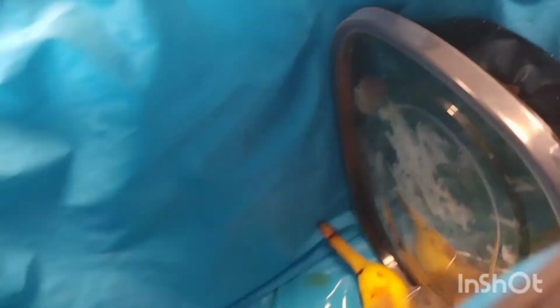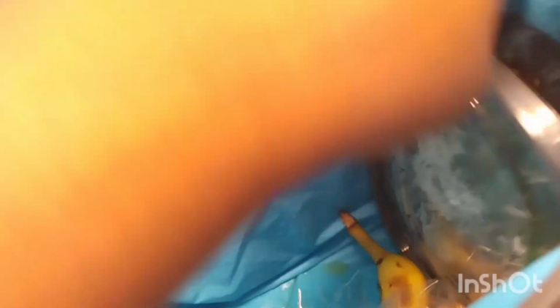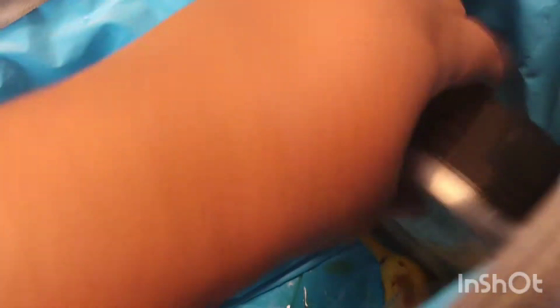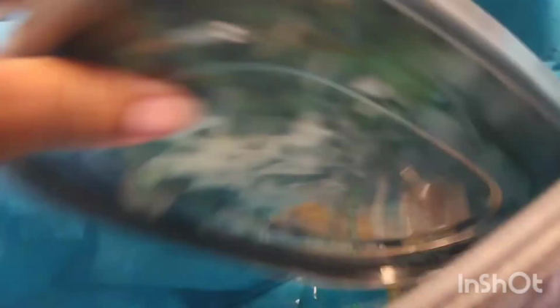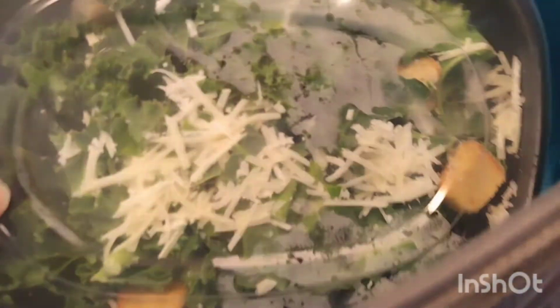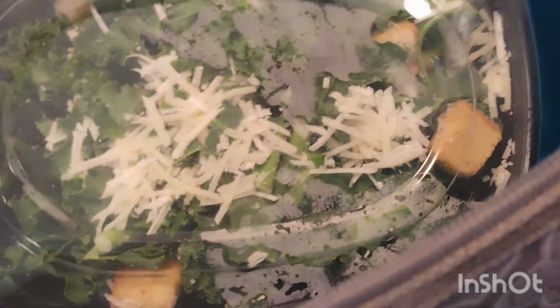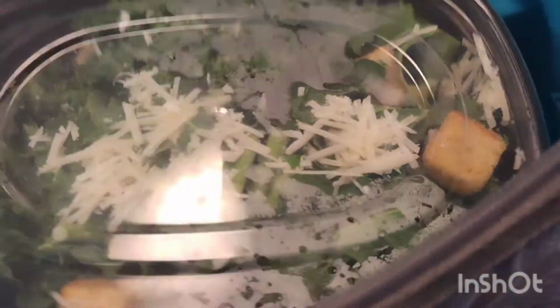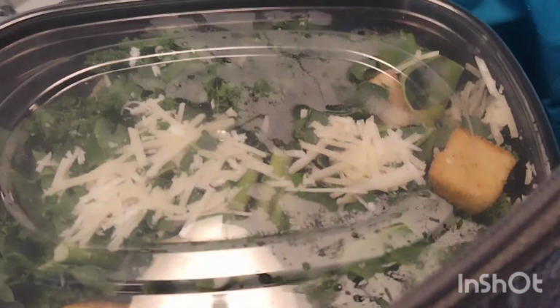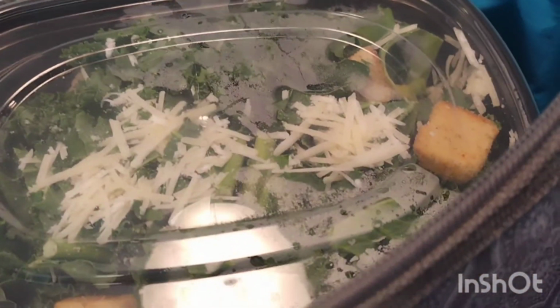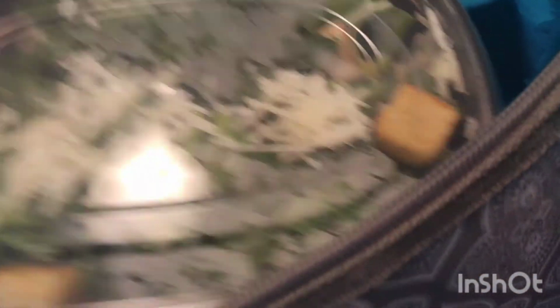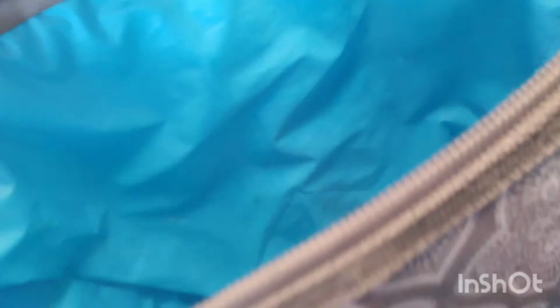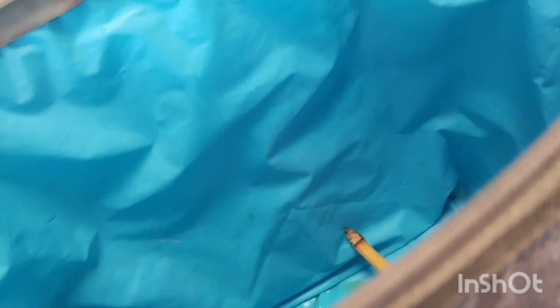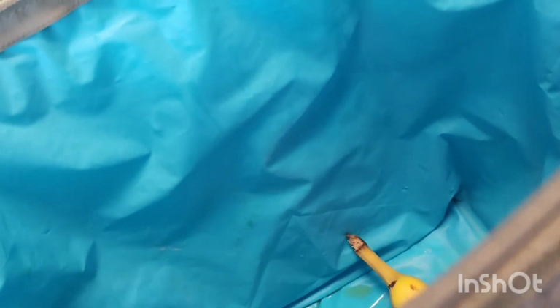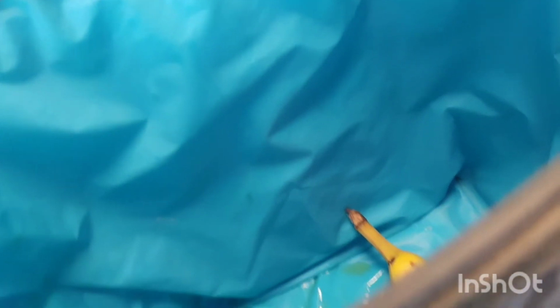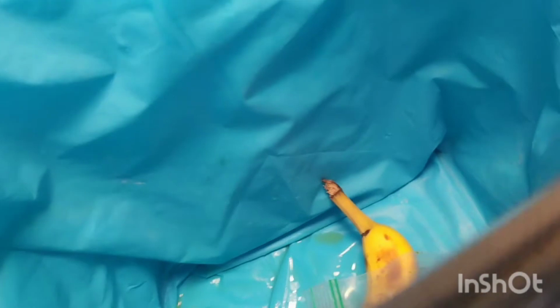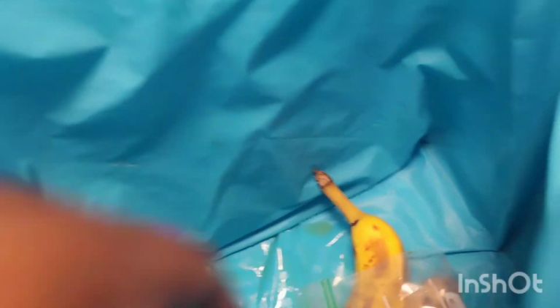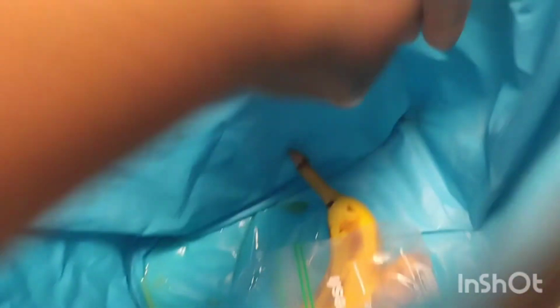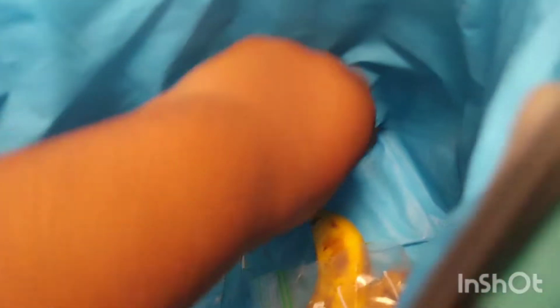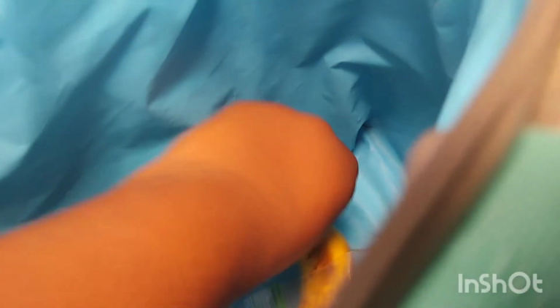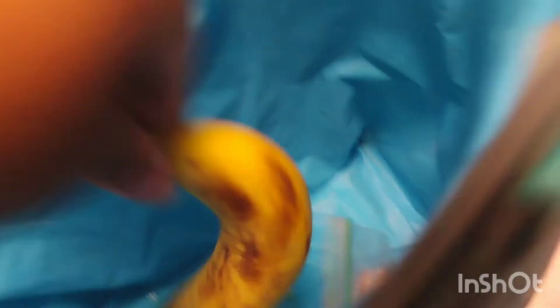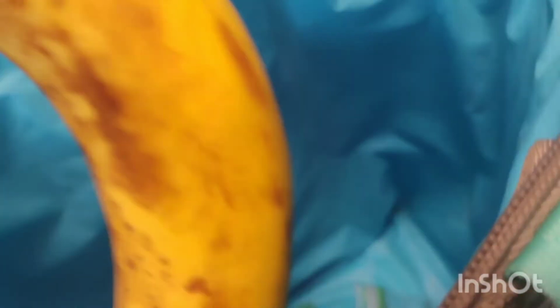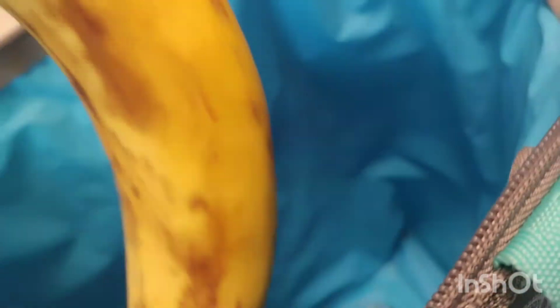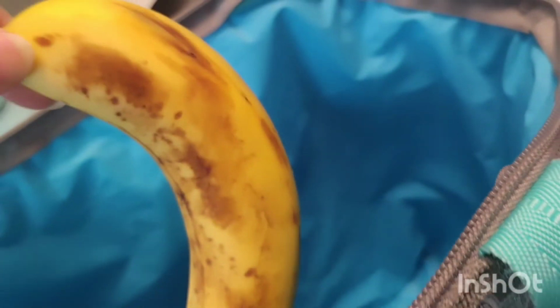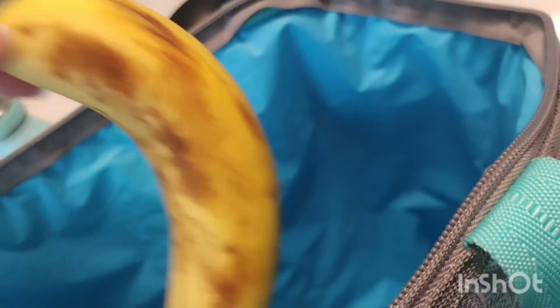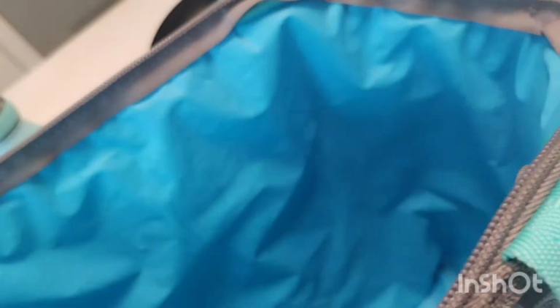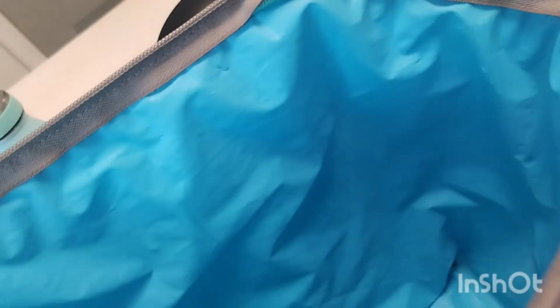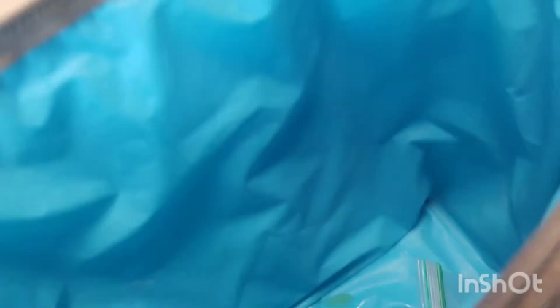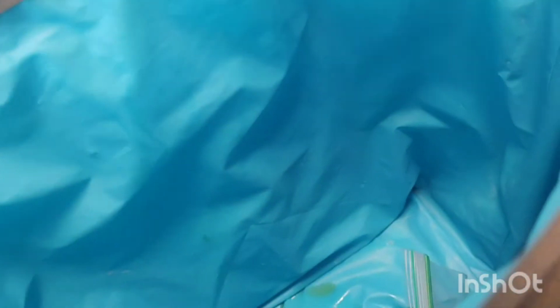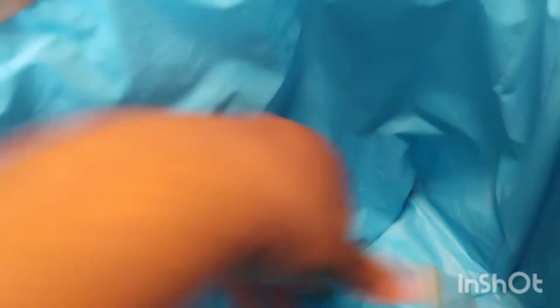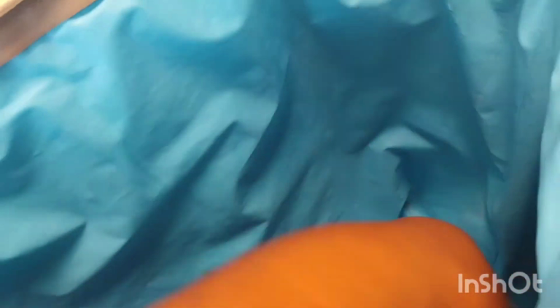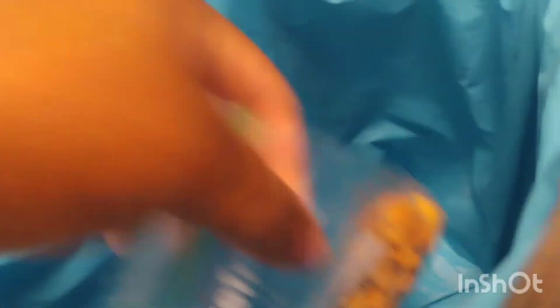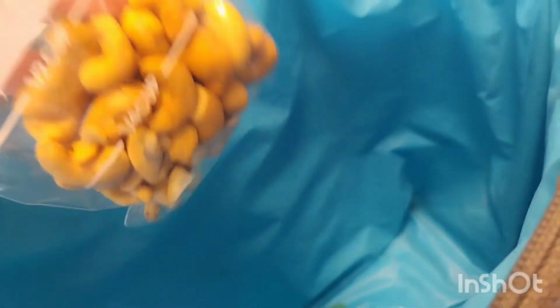I have my green smoothie I made, and I got my kale caesar salad — I'm gonna add salmon to that later. I also have my banana and cashews to snack on.